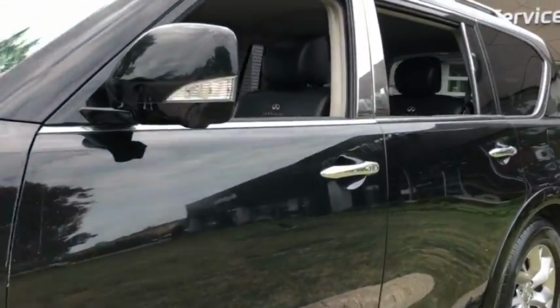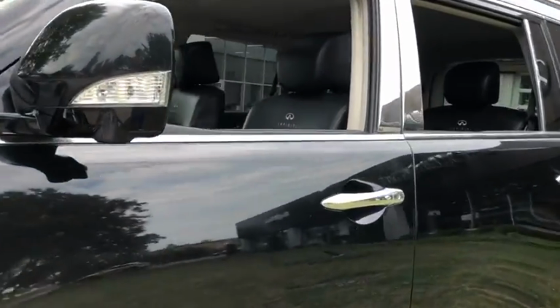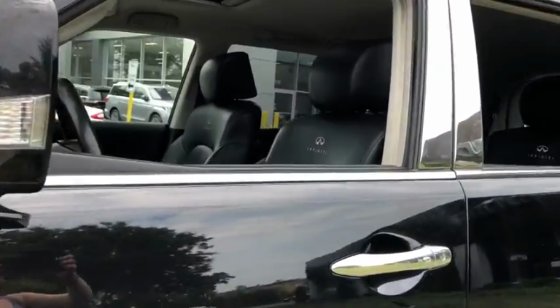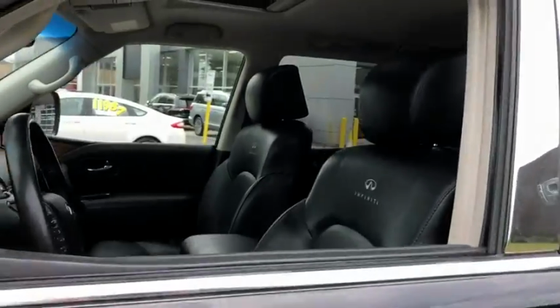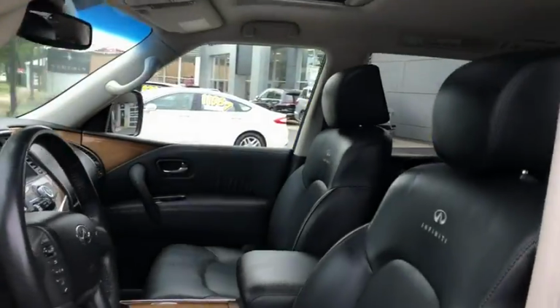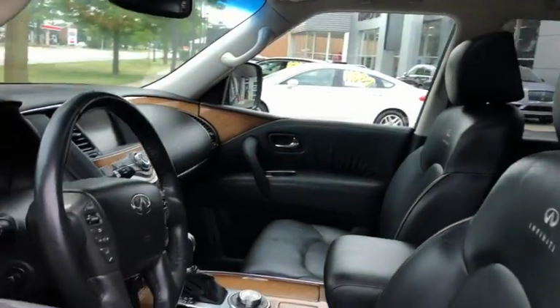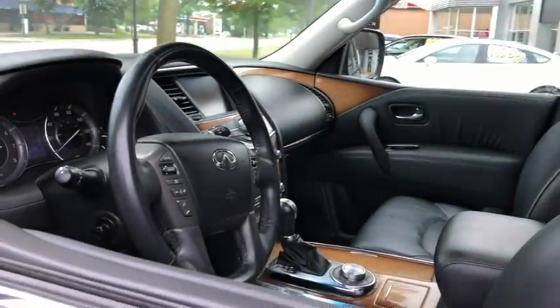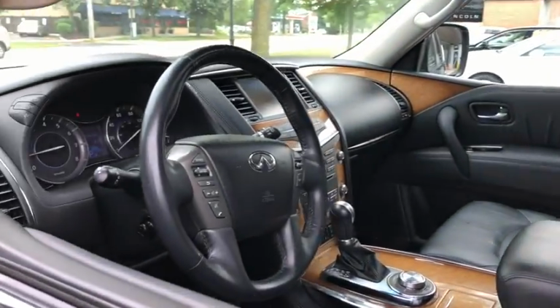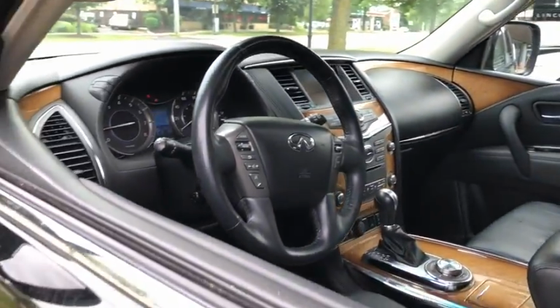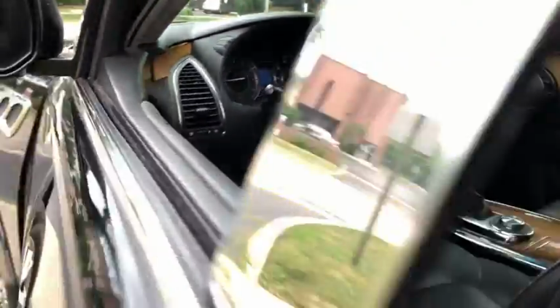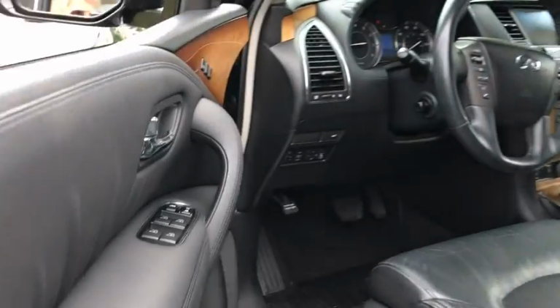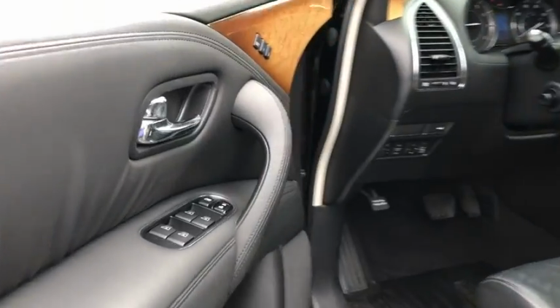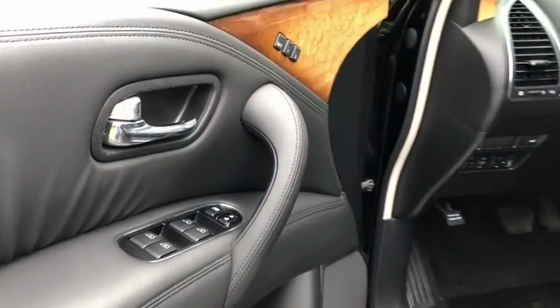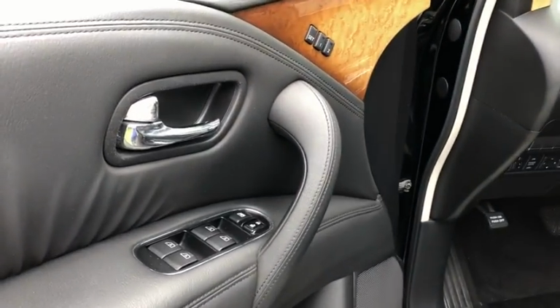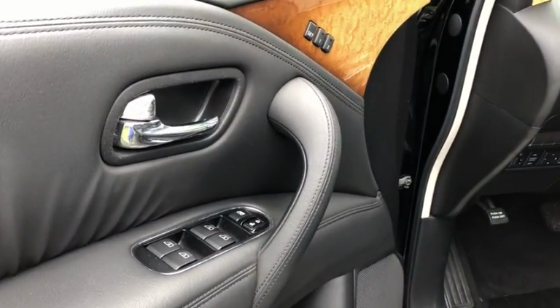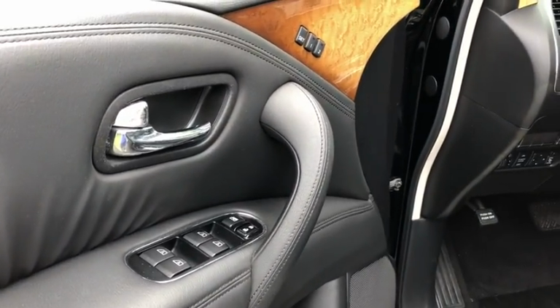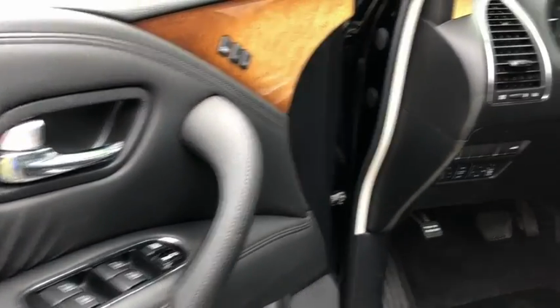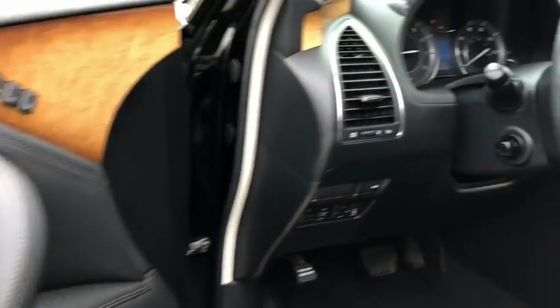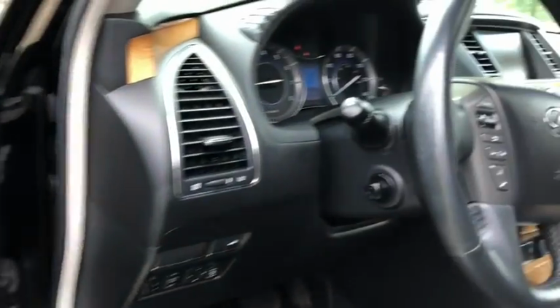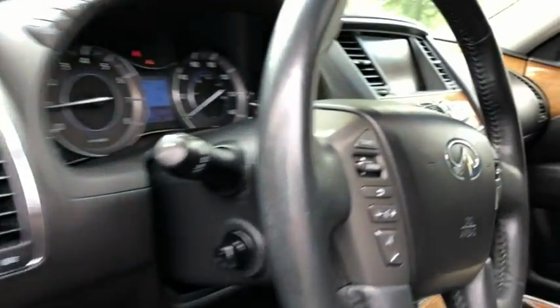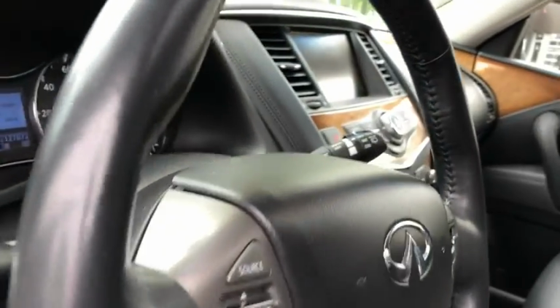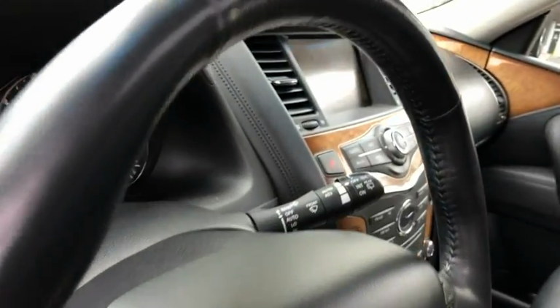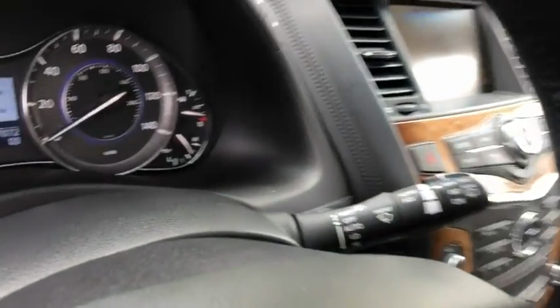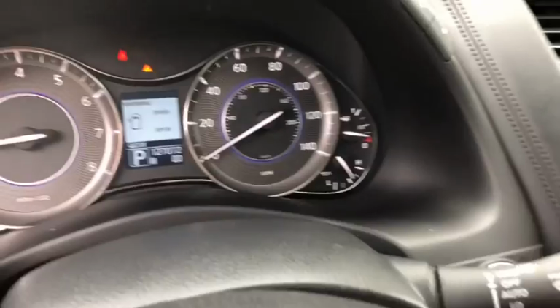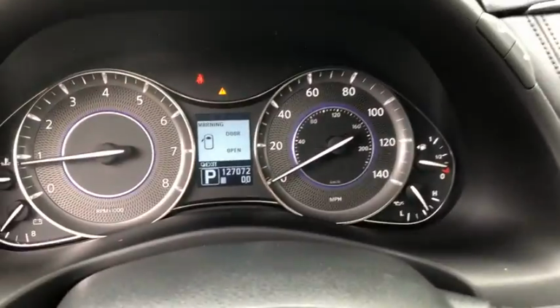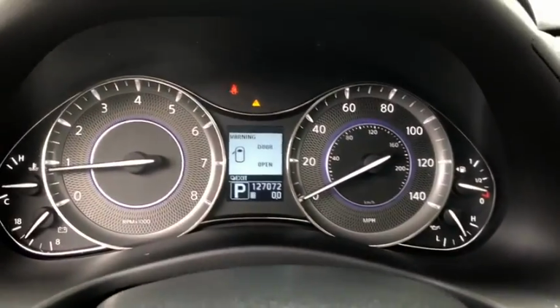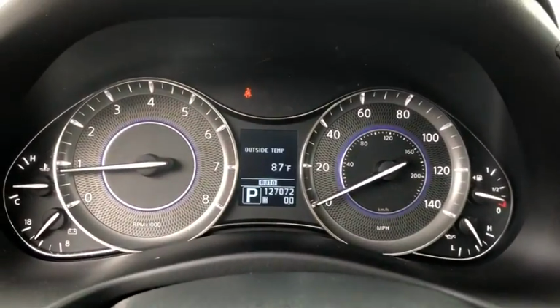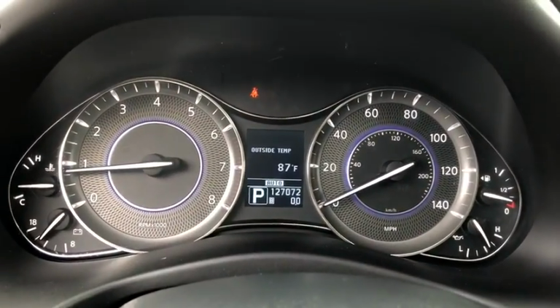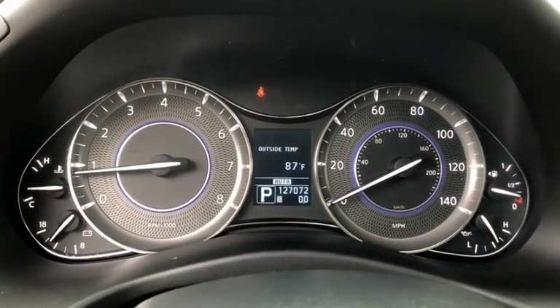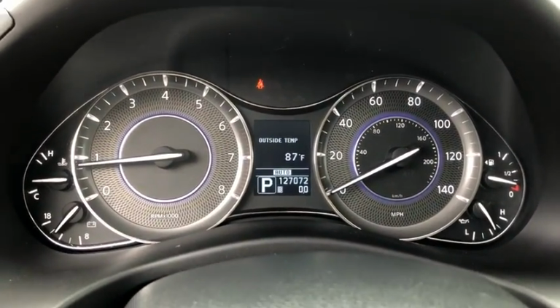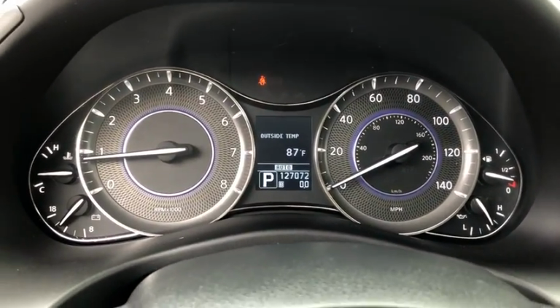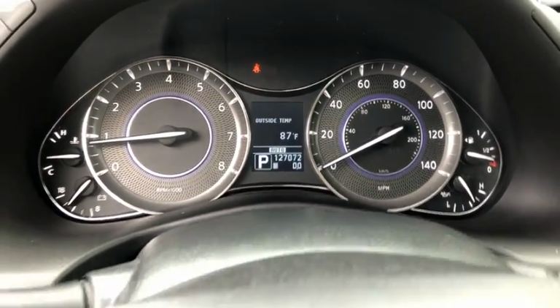Bluetooth, power steering, HomeLink garage door opener, keyless ignition, four-wheel disc brakes, aluminum wheels, auto-dimming rear view mirror, cruise control, trip computer, child safety rear door locks, fog lamps.